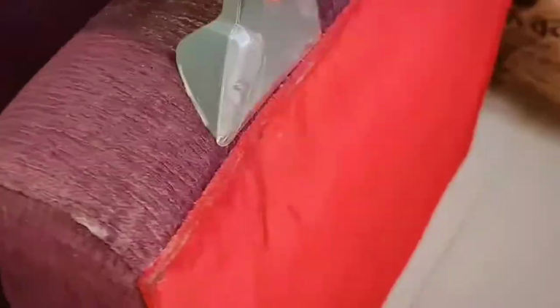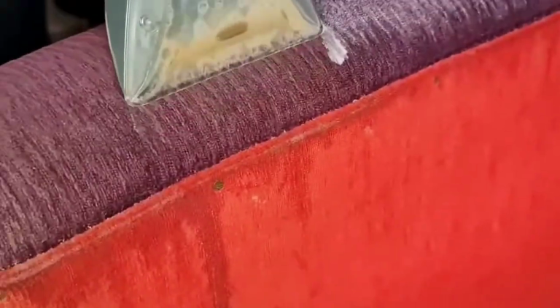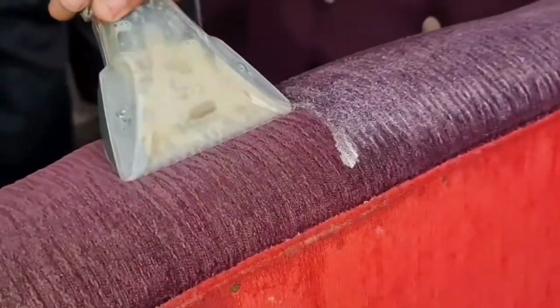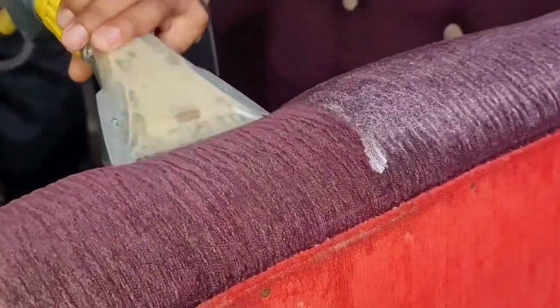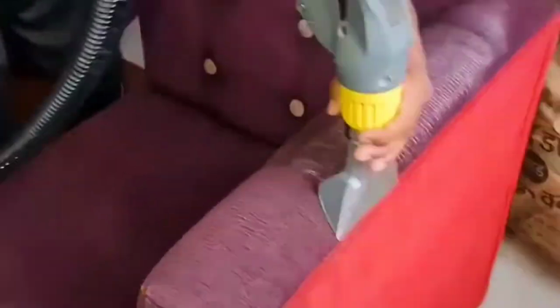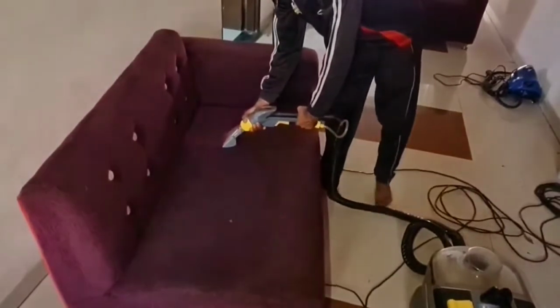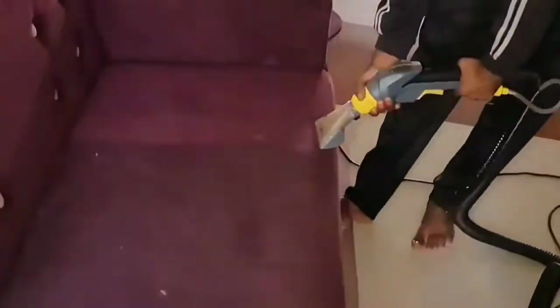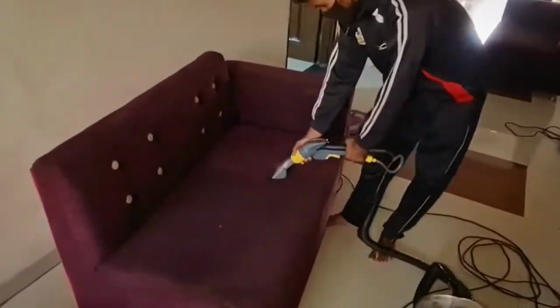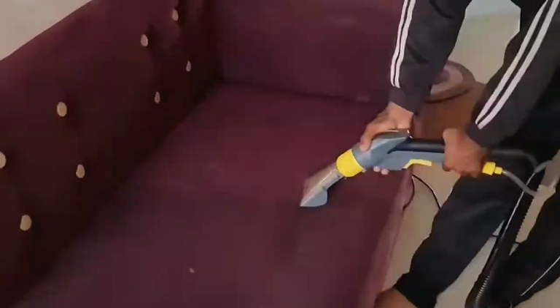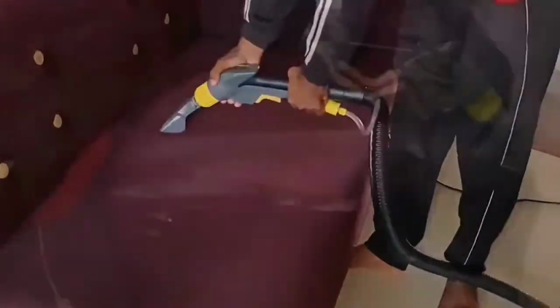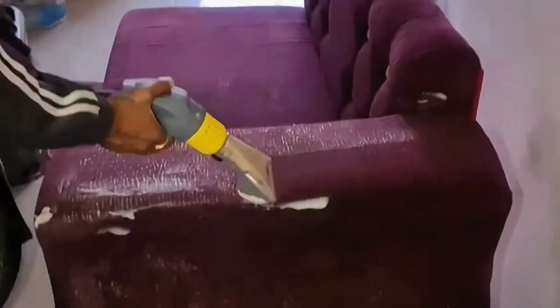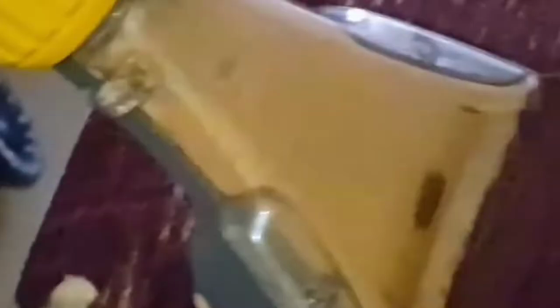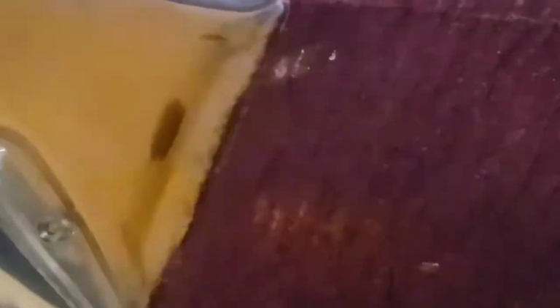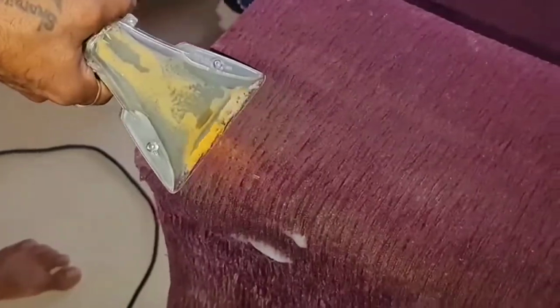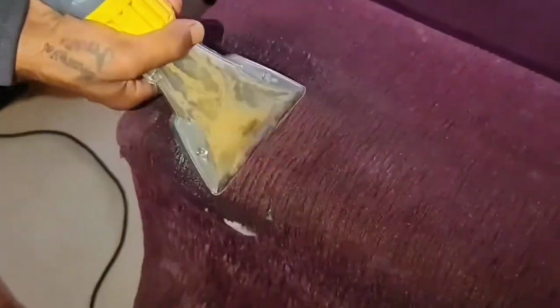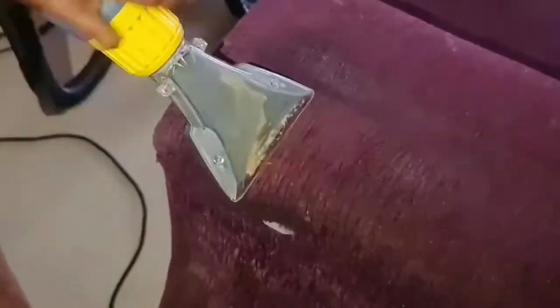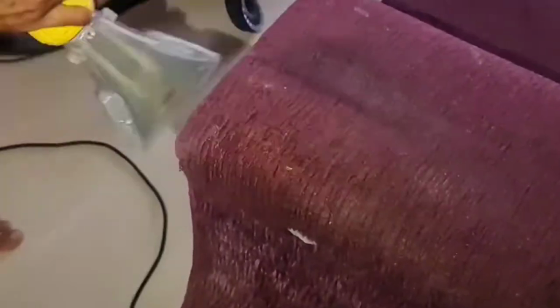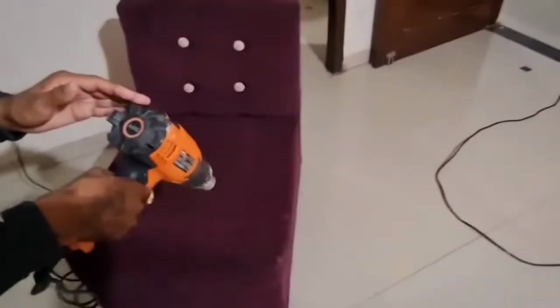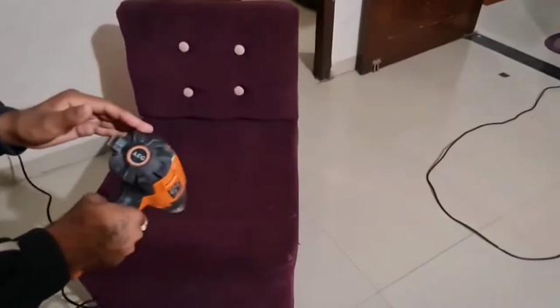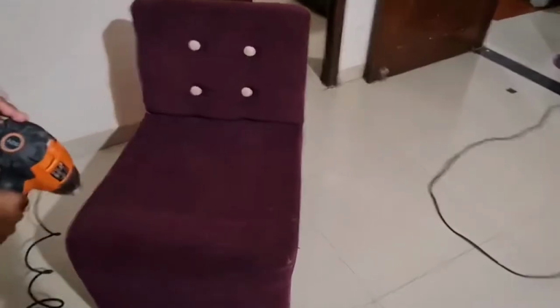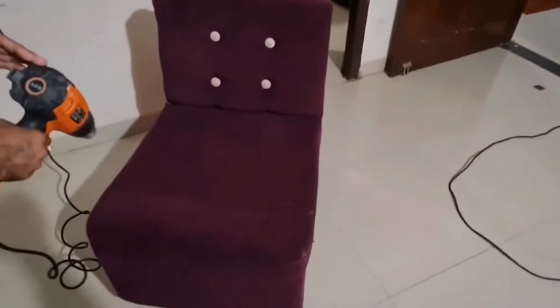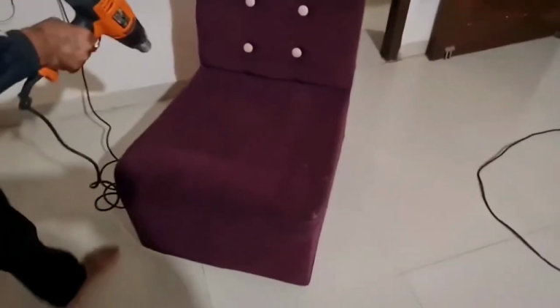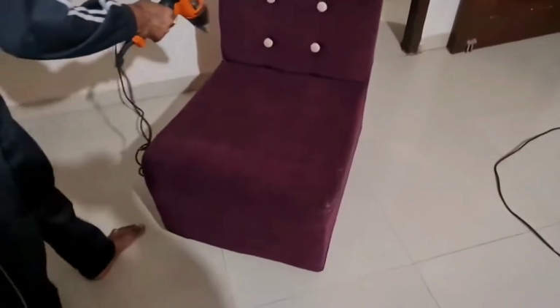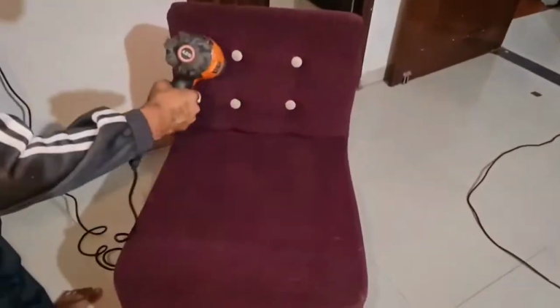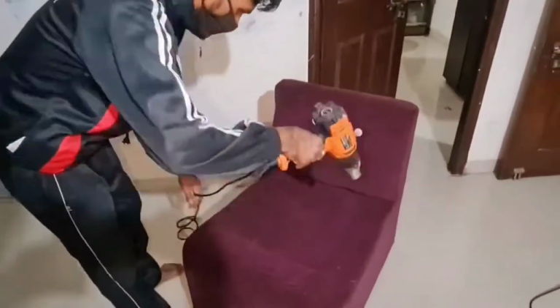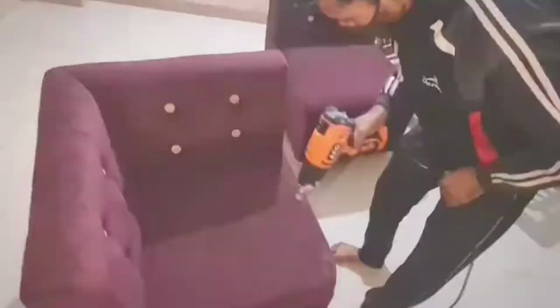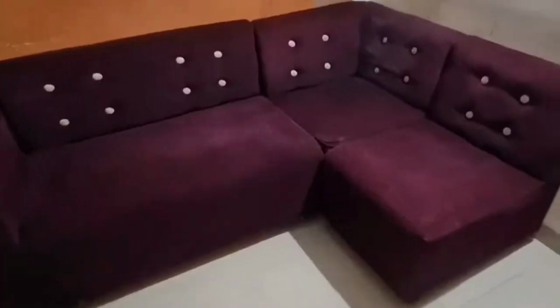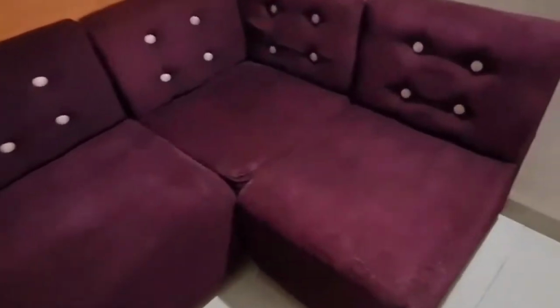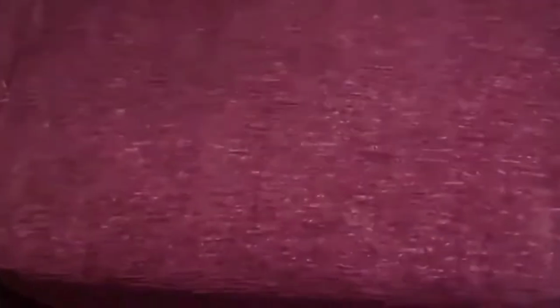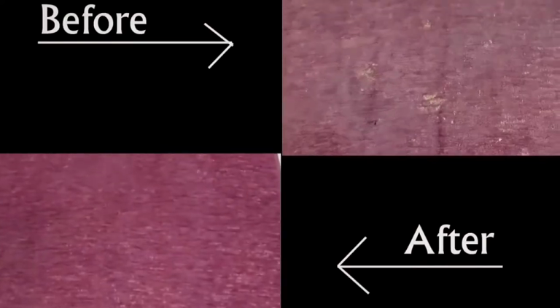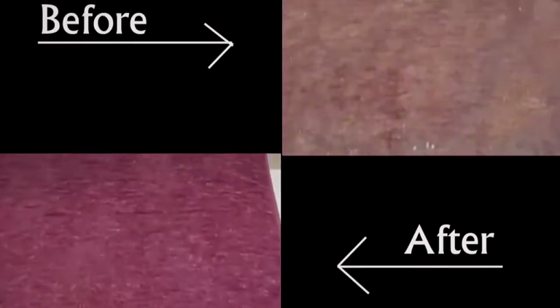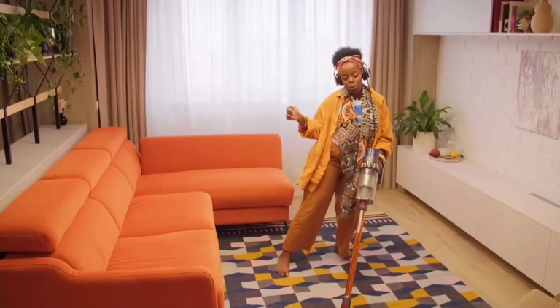In addition to these DIY cleaning methods, there are also professional sofa cleaning services that you can use if you want a deeper clean. These services use specialized equipment and techniques to remove dirt, dust, and stains from your sofa, leaving it looking and smelling like new.